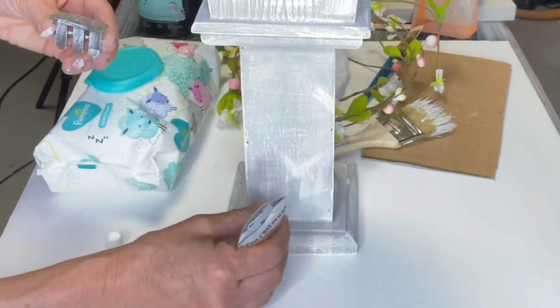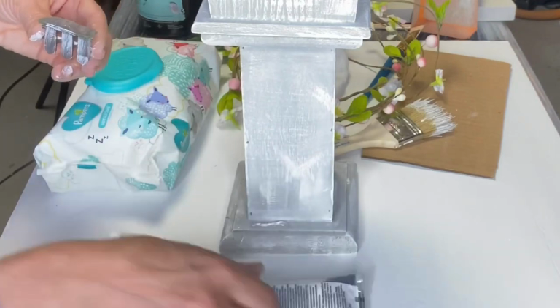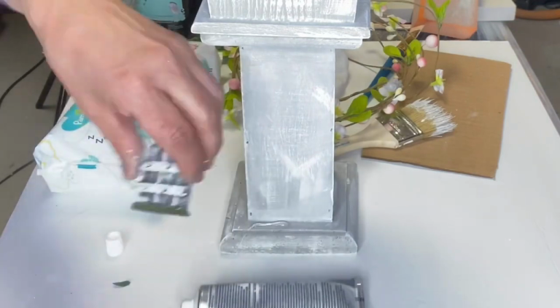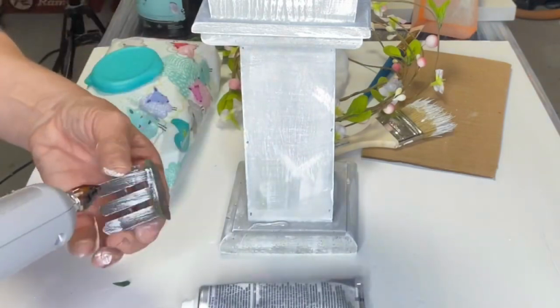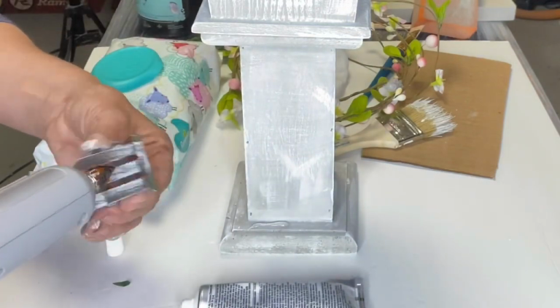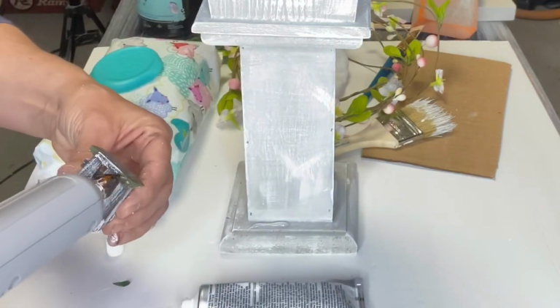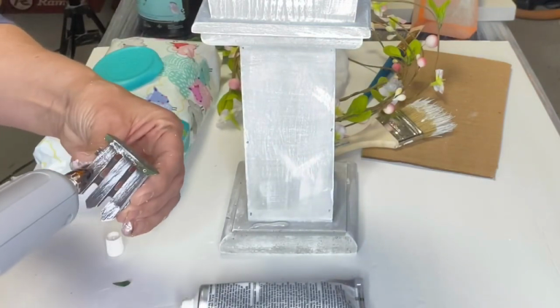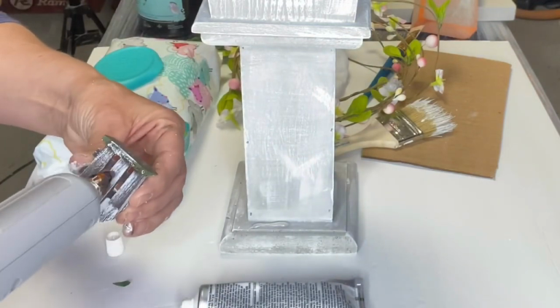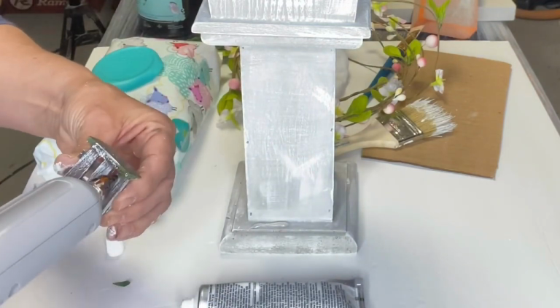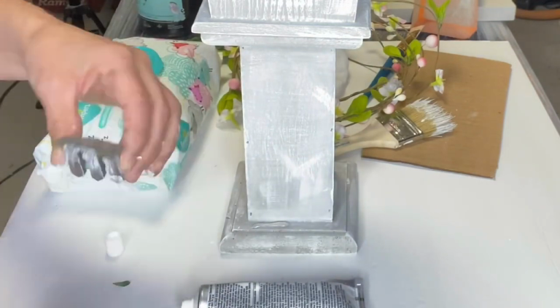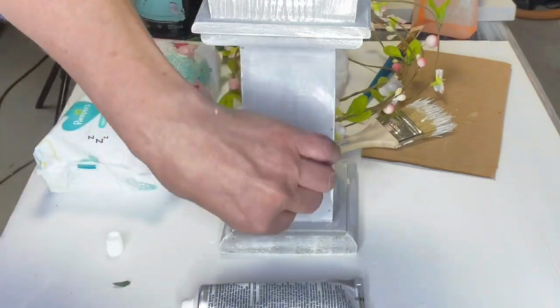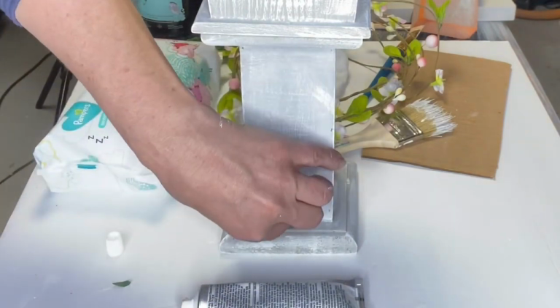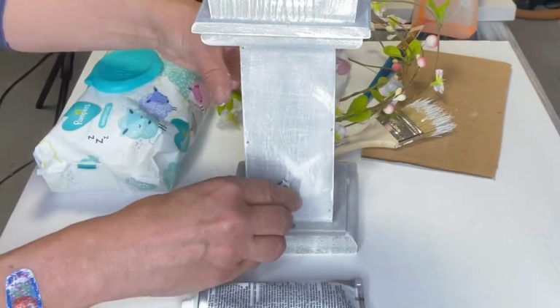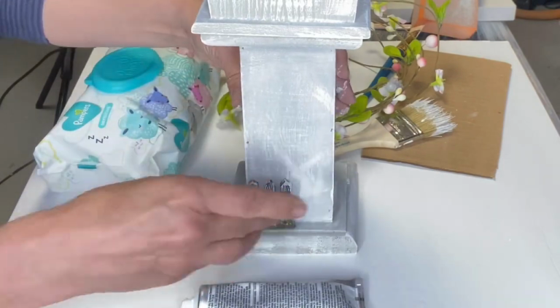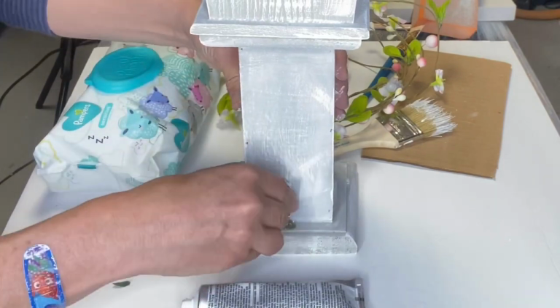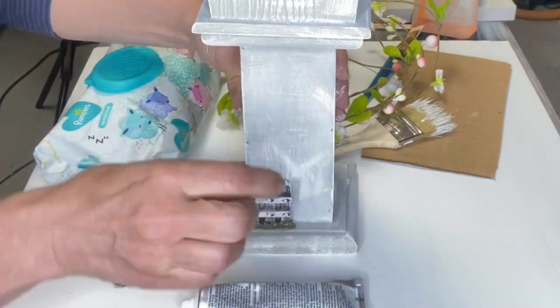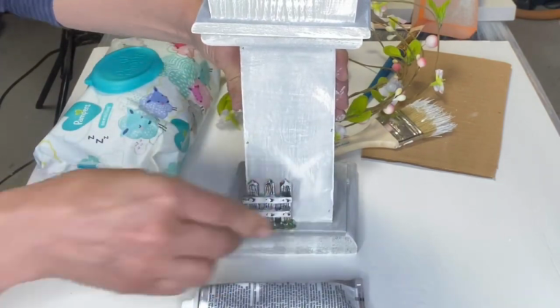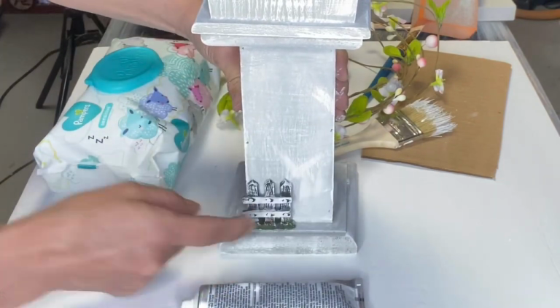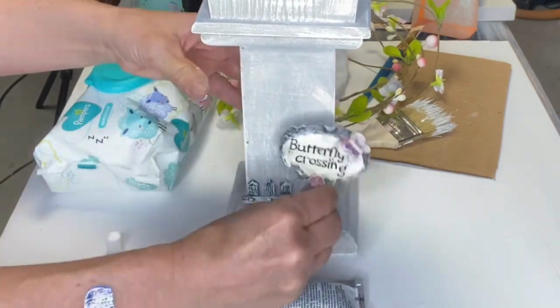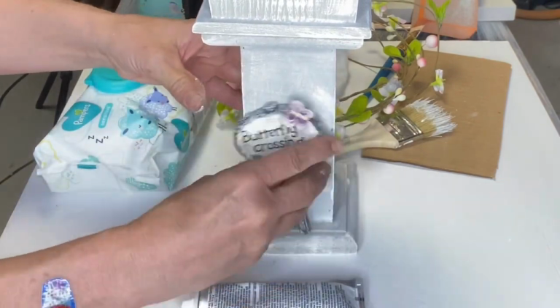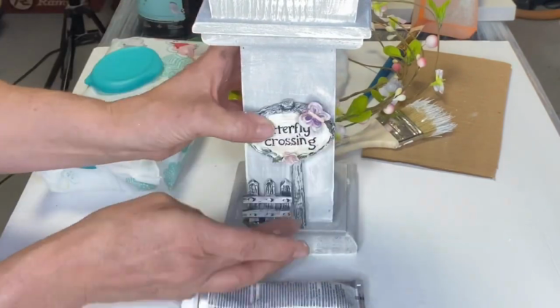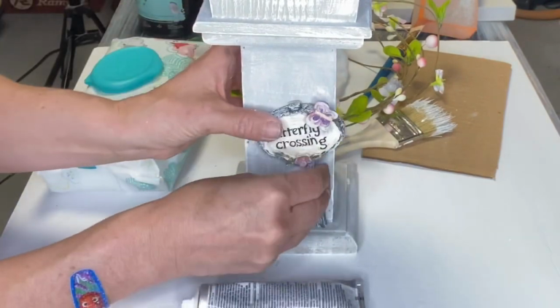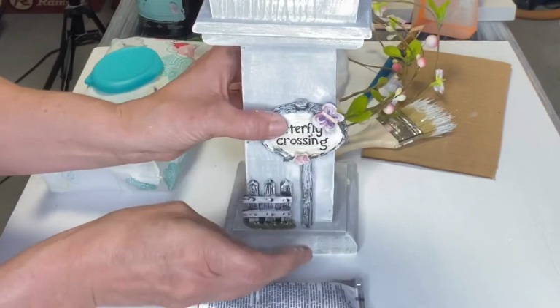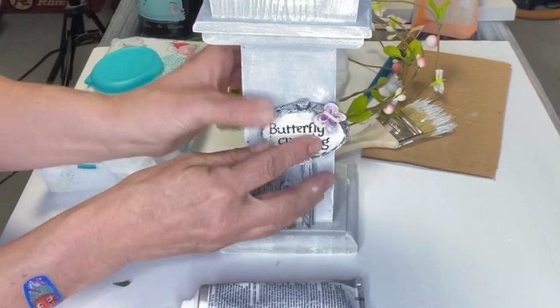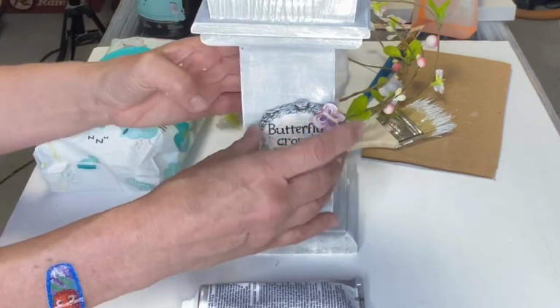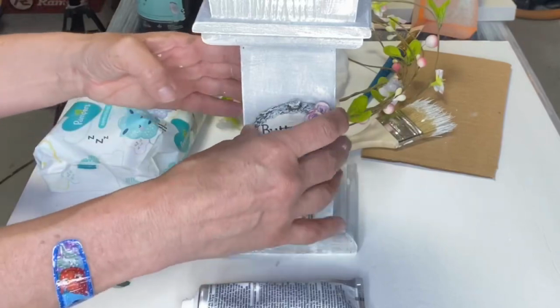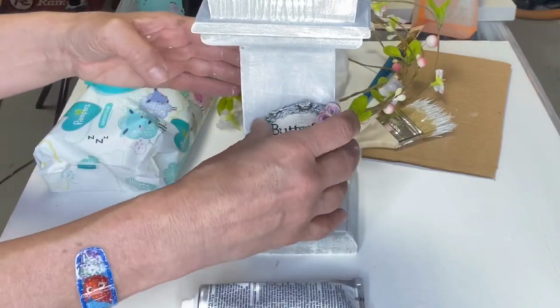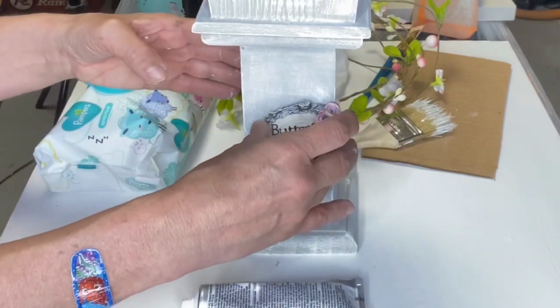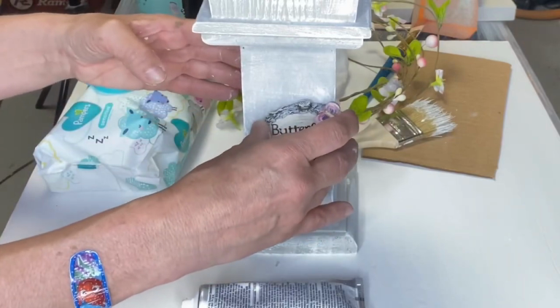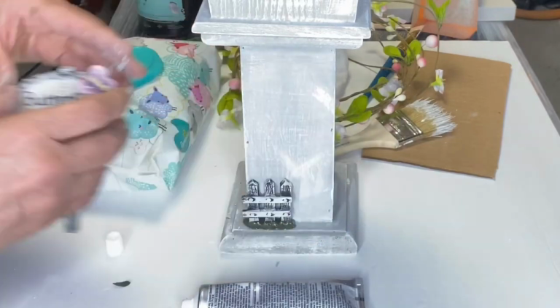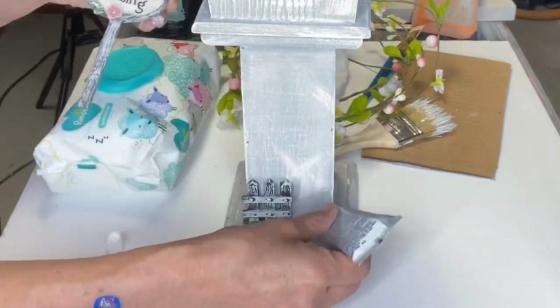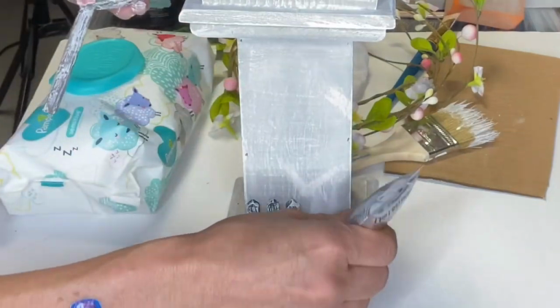I'm taking some more E6000 and a little bit of hot glue and gluing the little gate at the lower part of my birdhouse, and I did the same with the butterfly crossing sign.